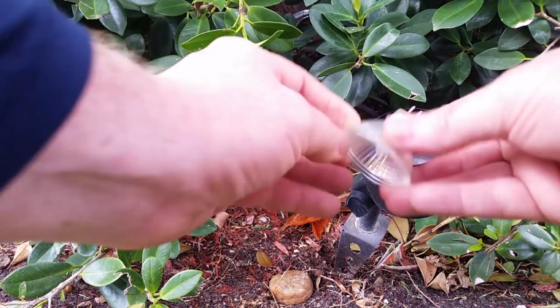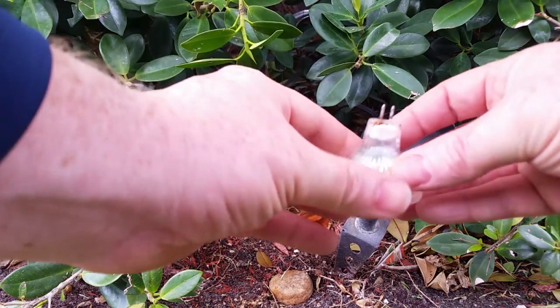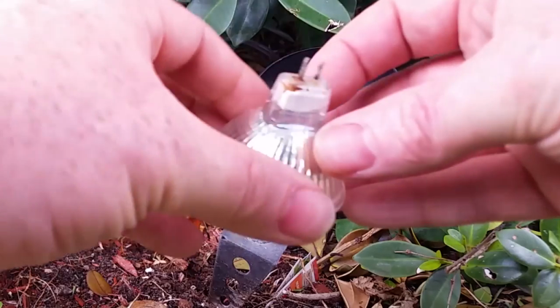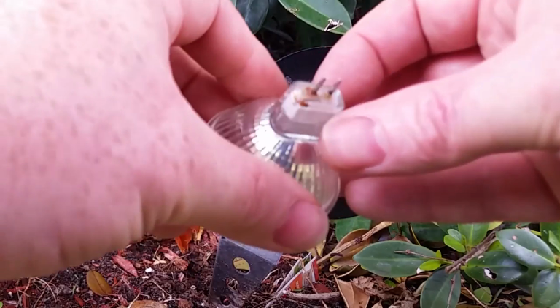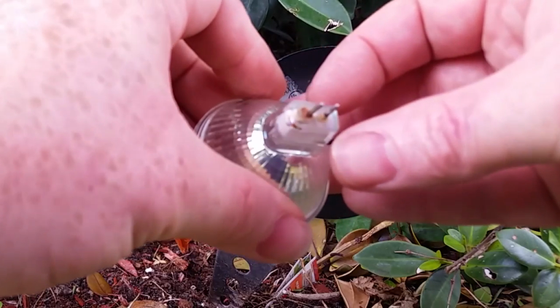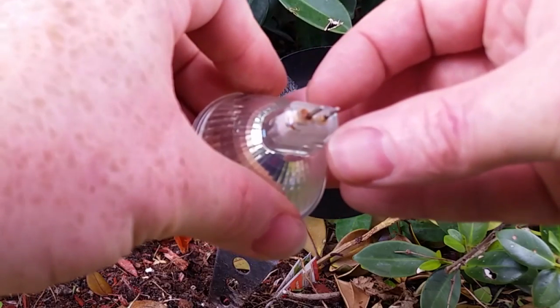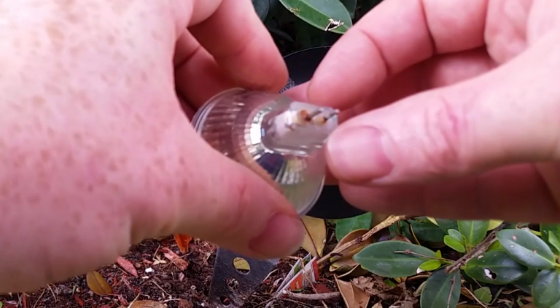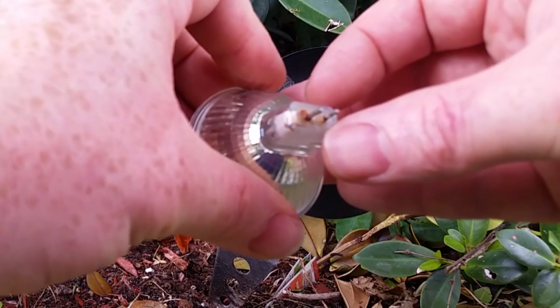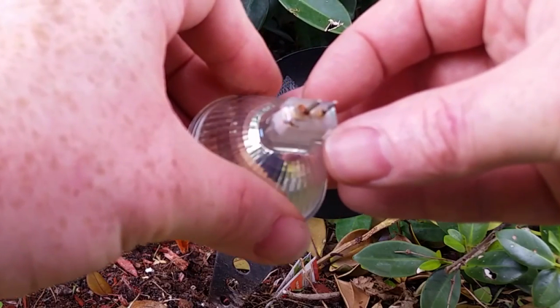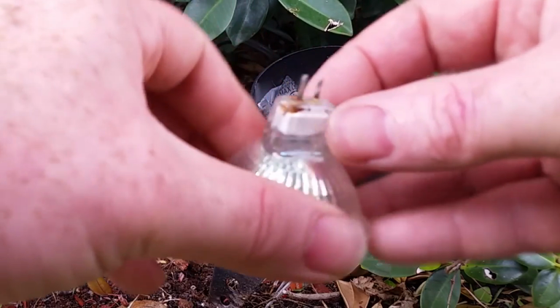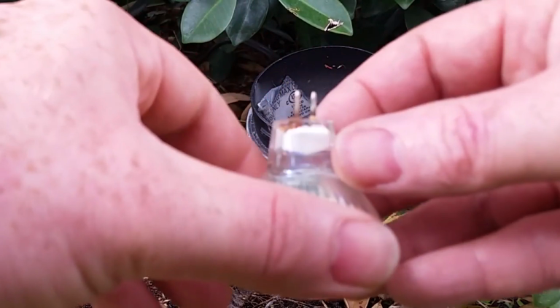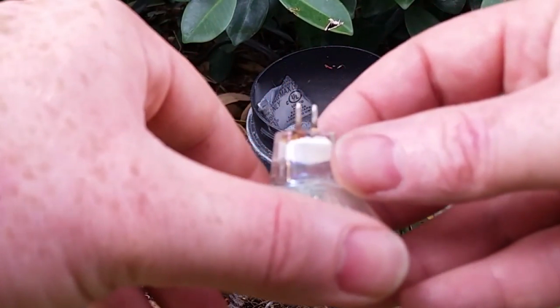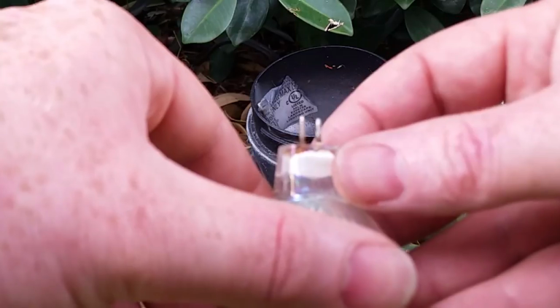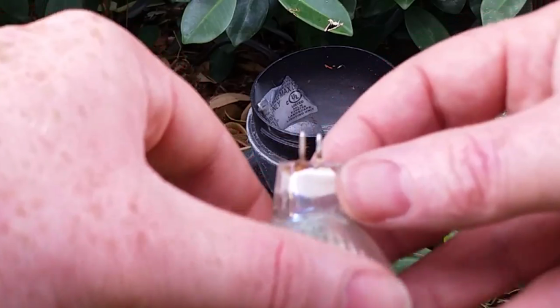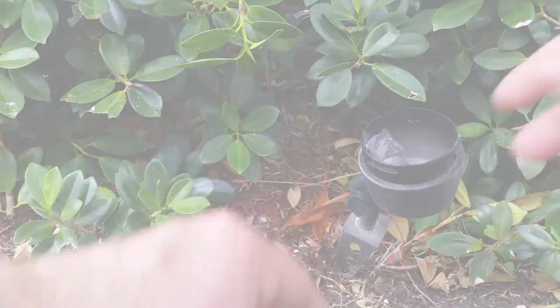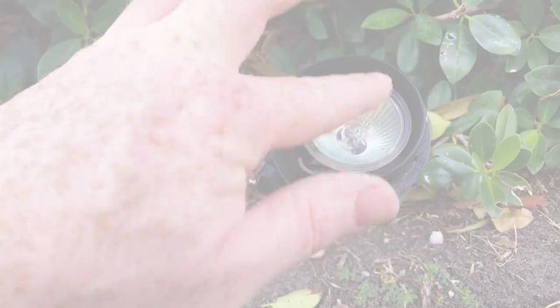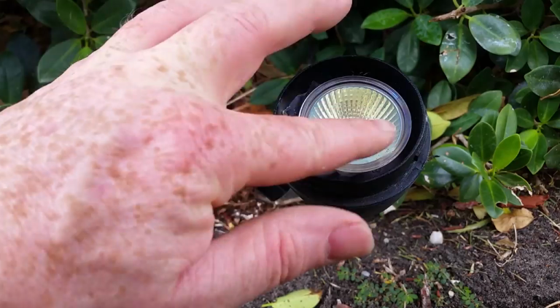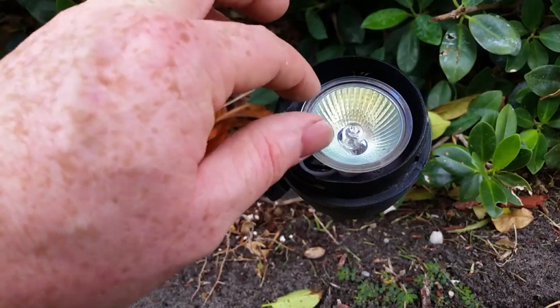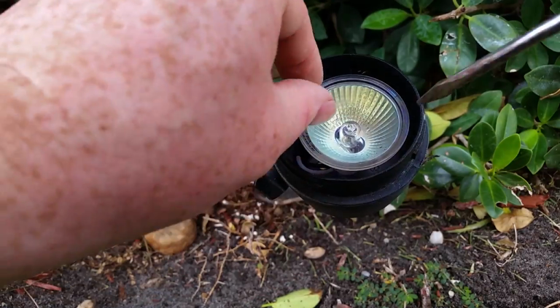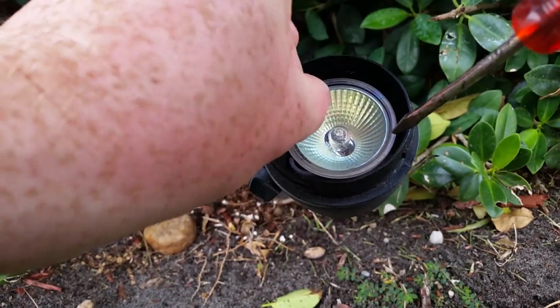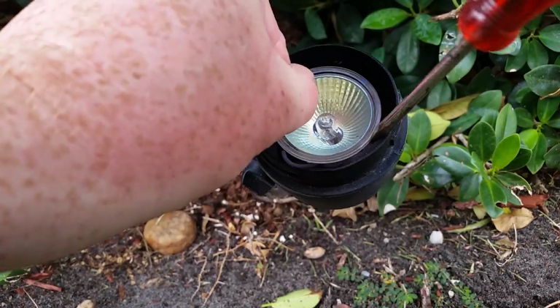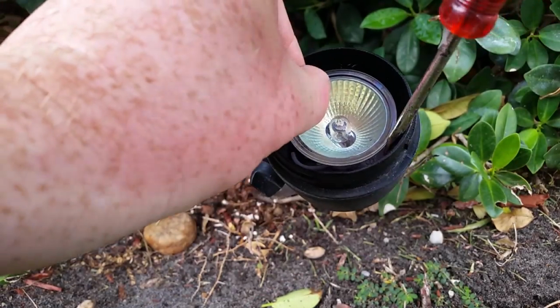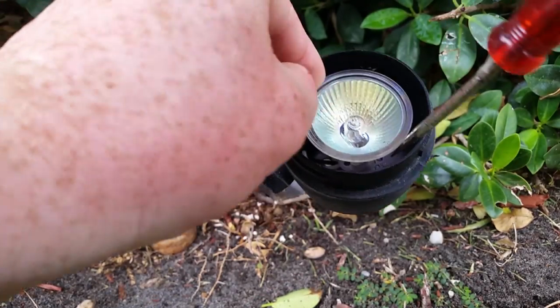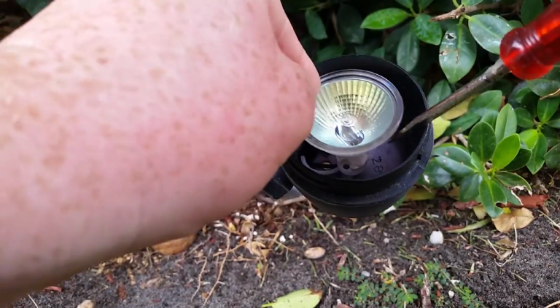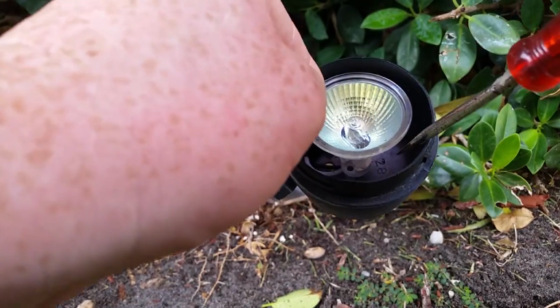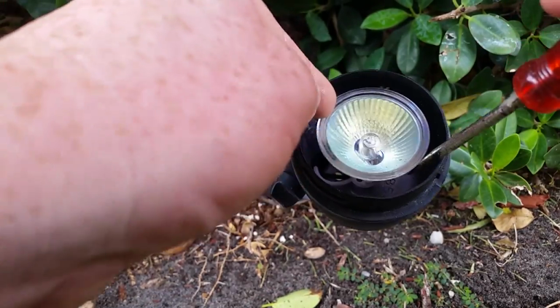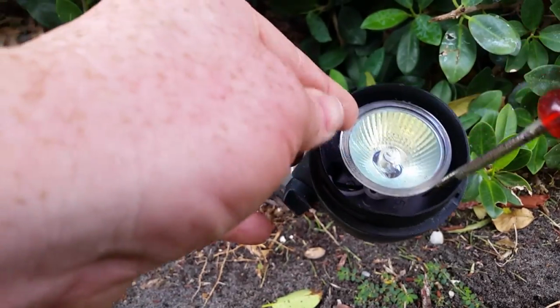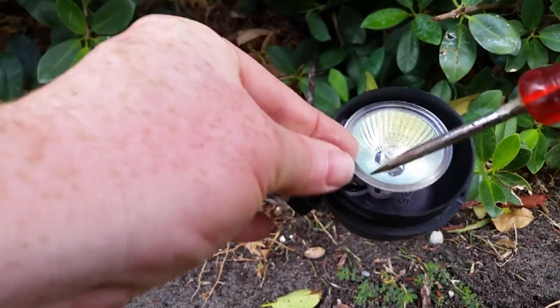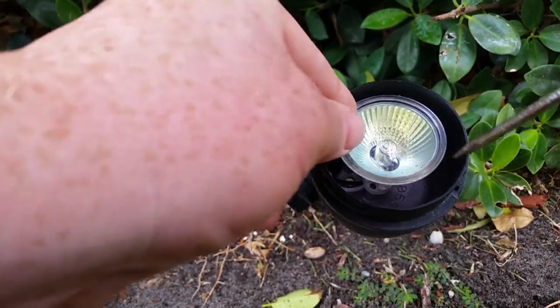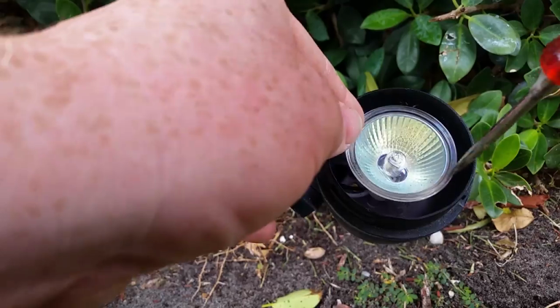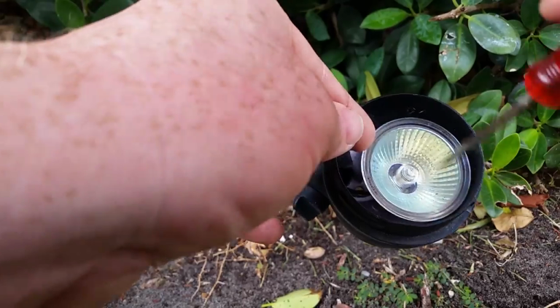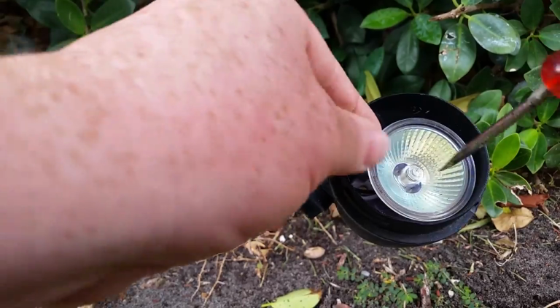Now this bulb should pop right up. This light is corroded, so it's a good thing it's being replaced.